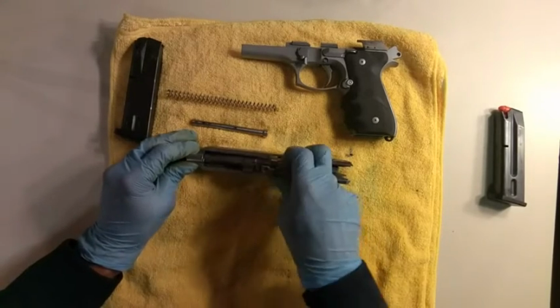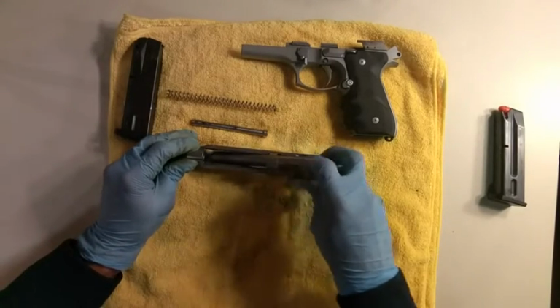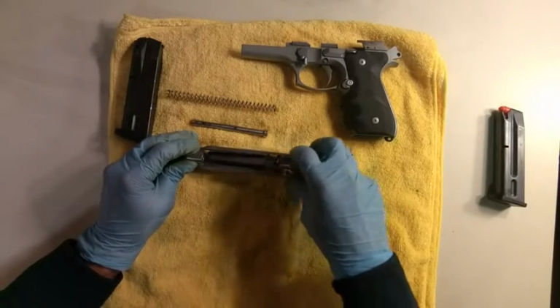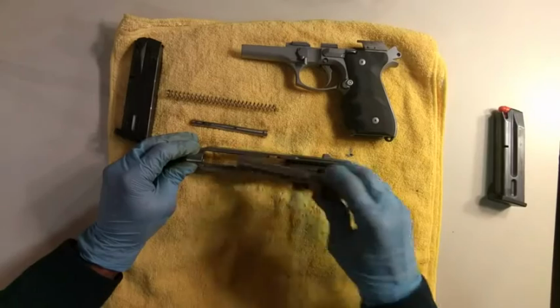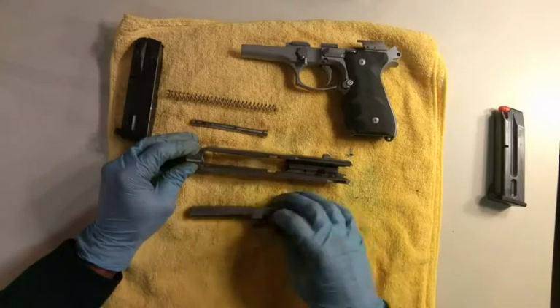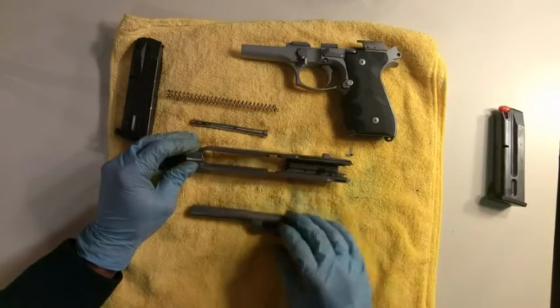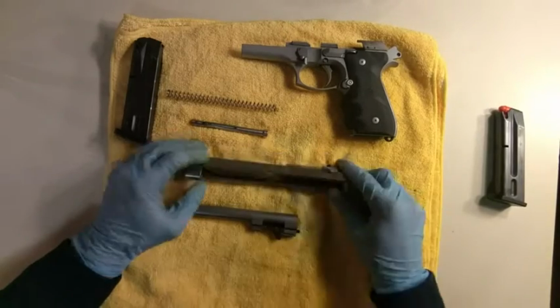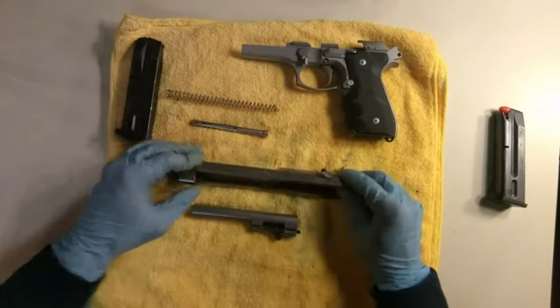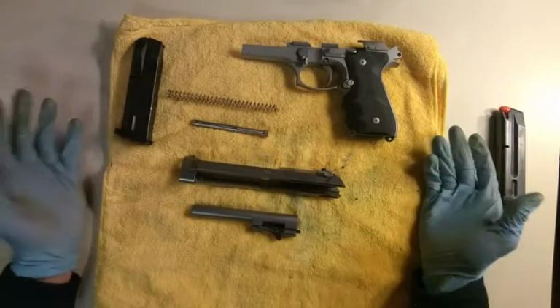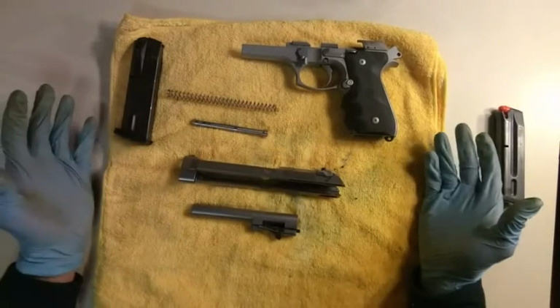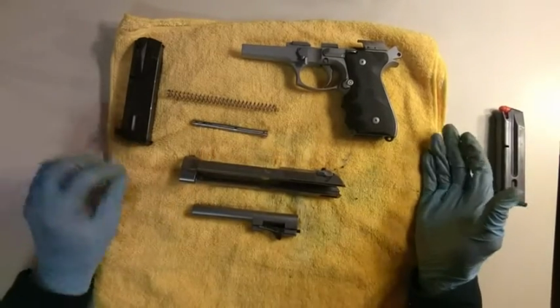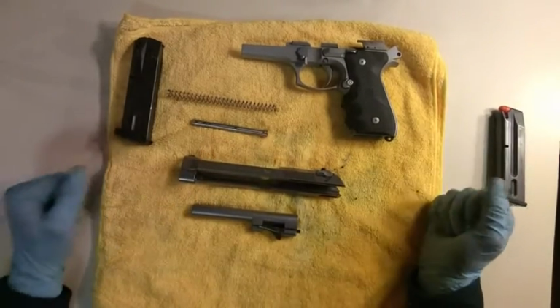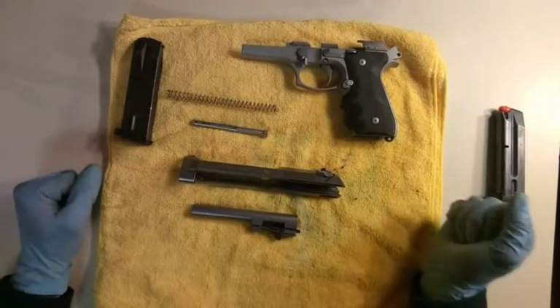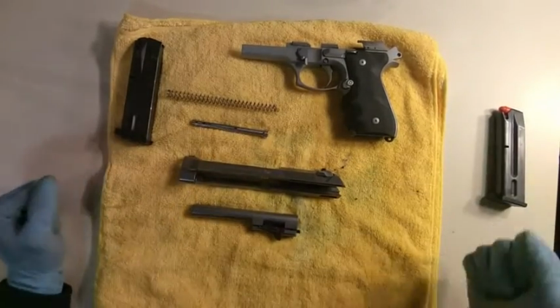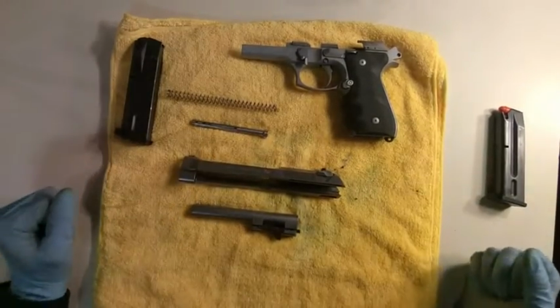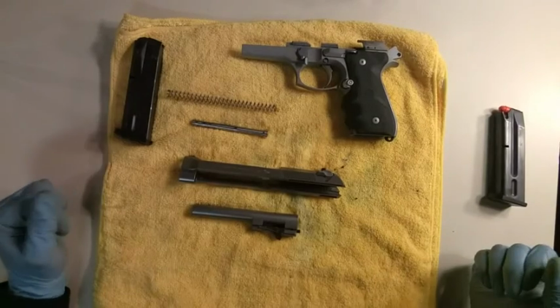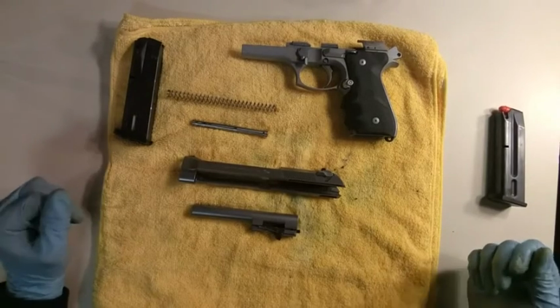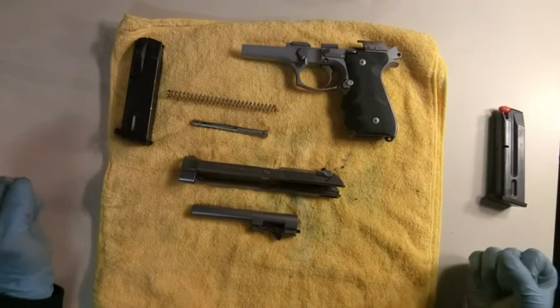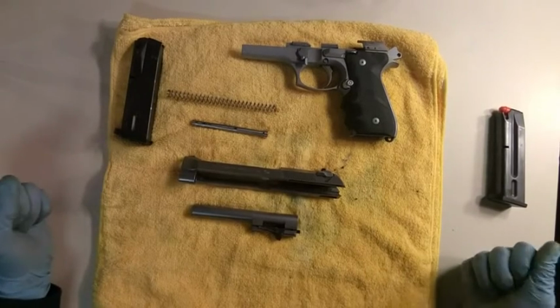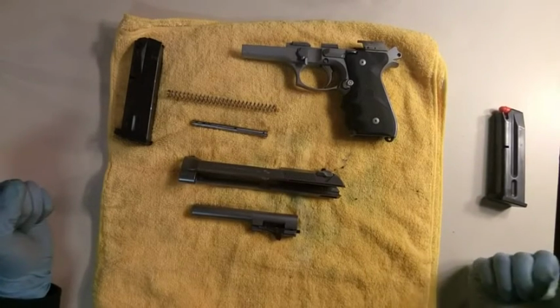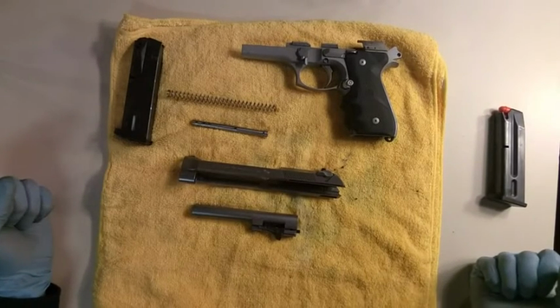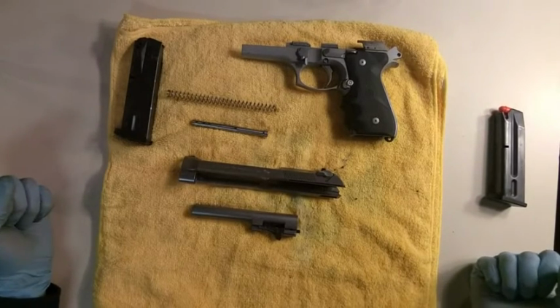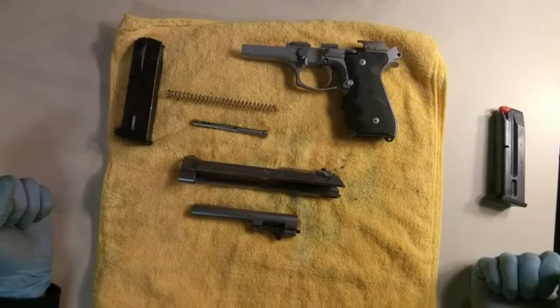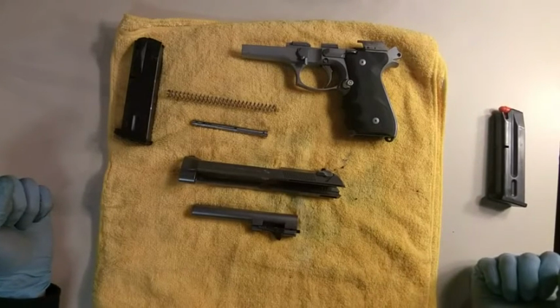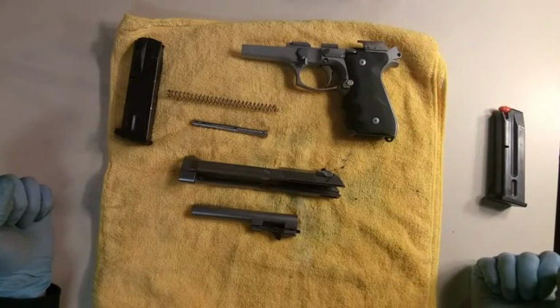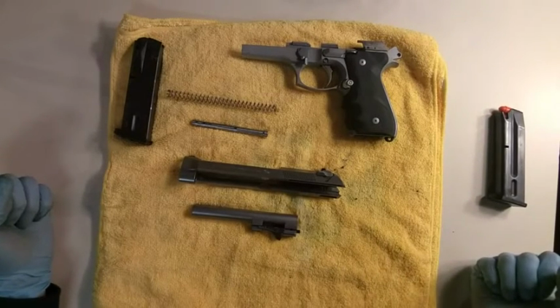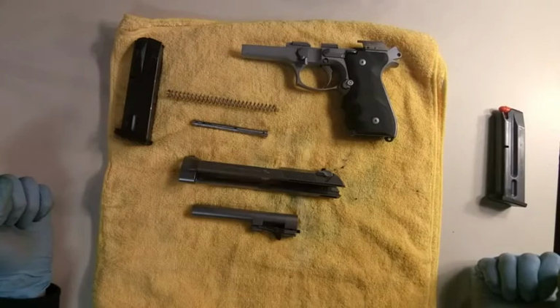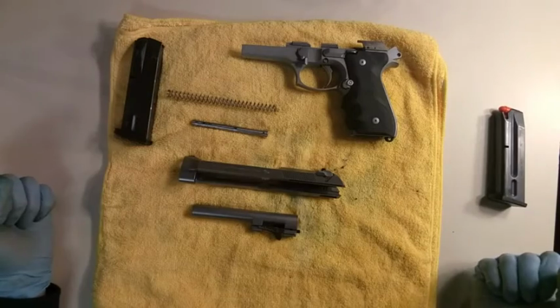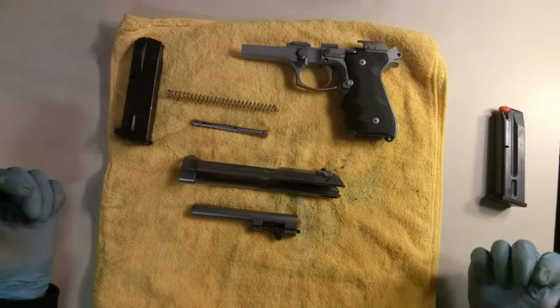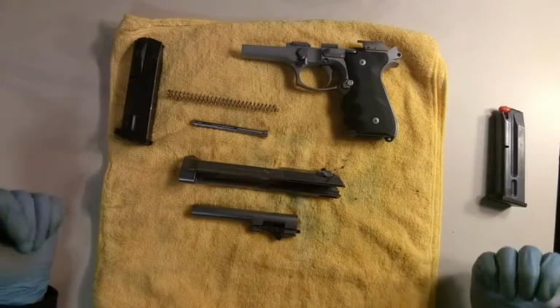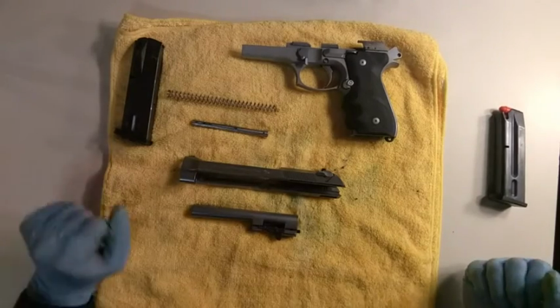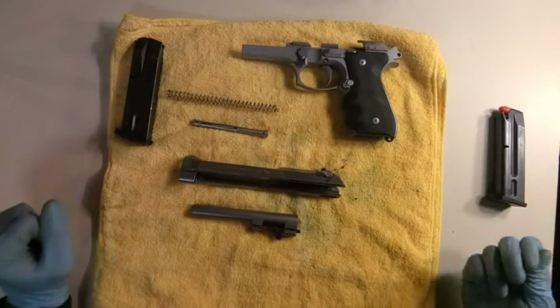The barrel comes right out. There you have it — that is the full field strip of the Beretta 96, 40 caliber inox. Thanks so much.